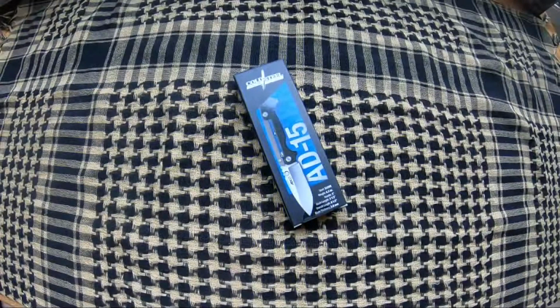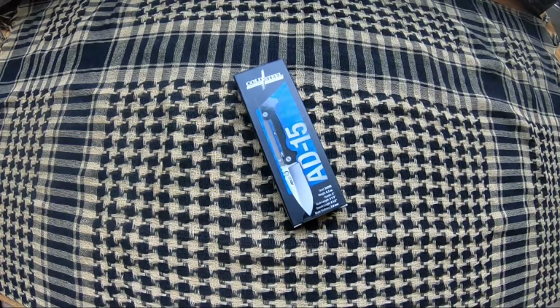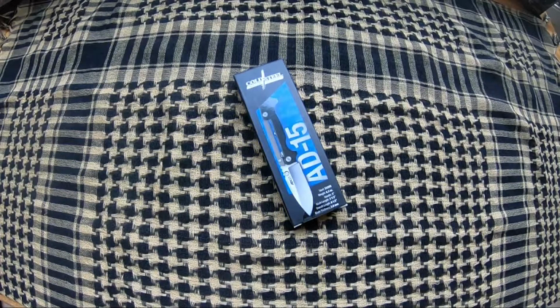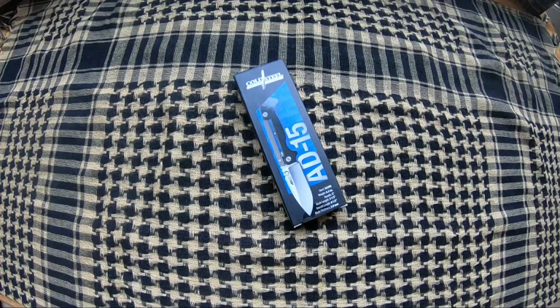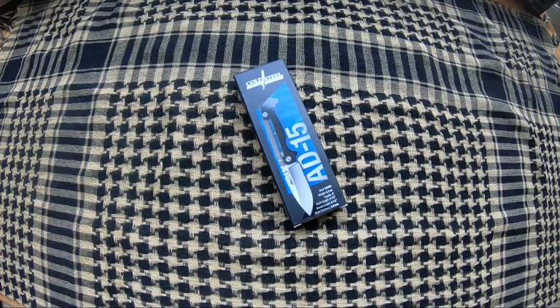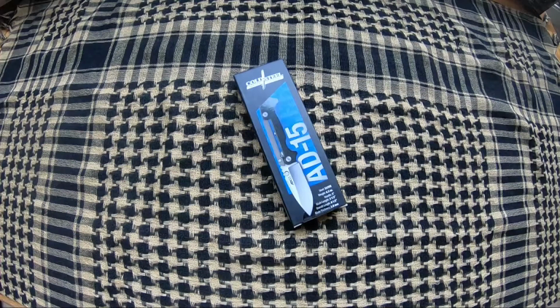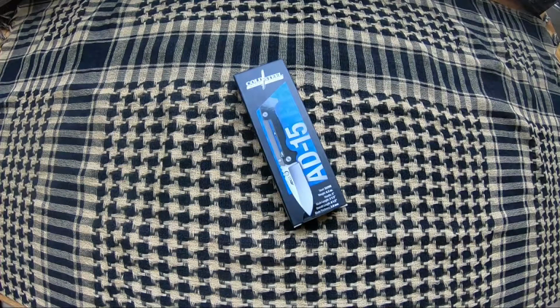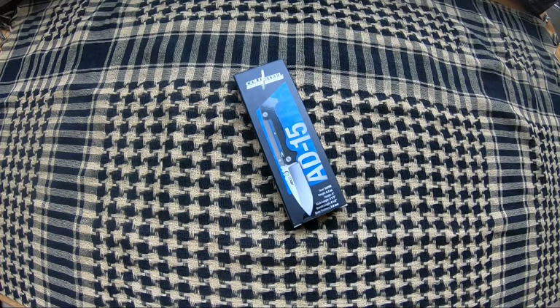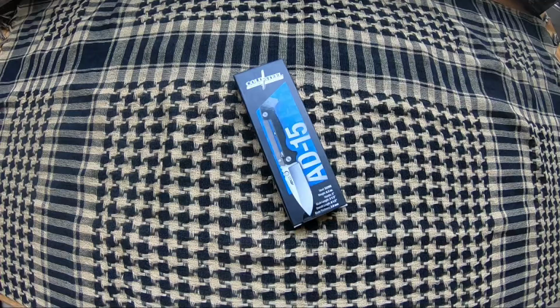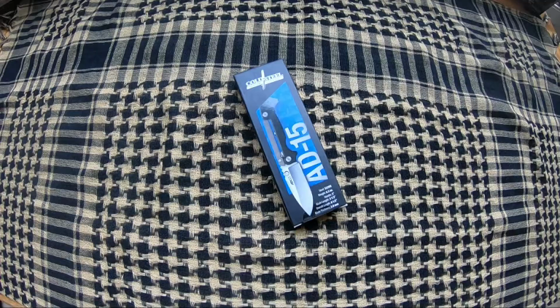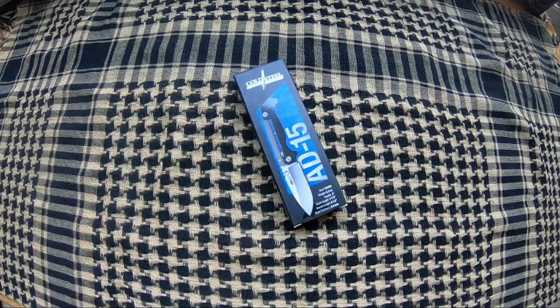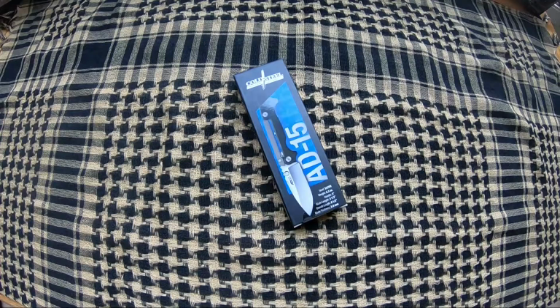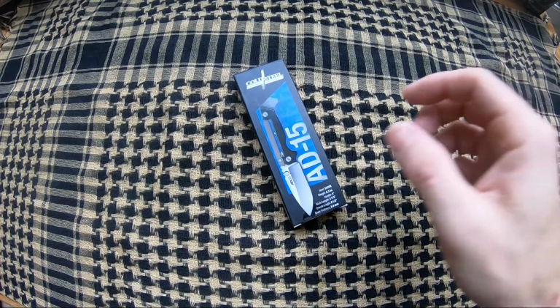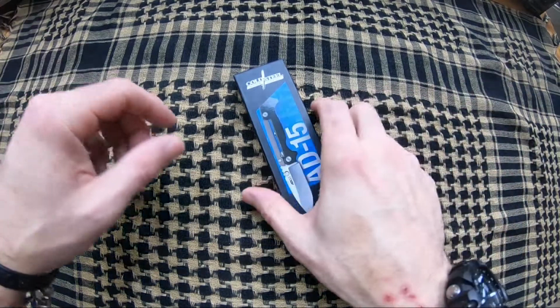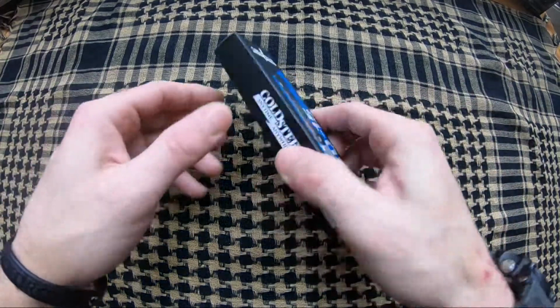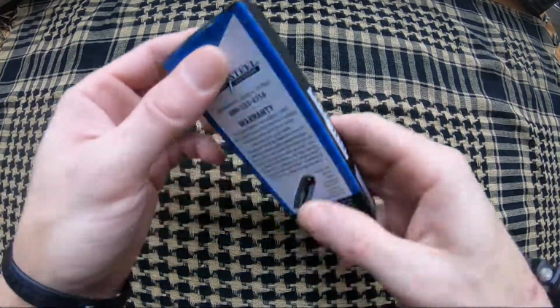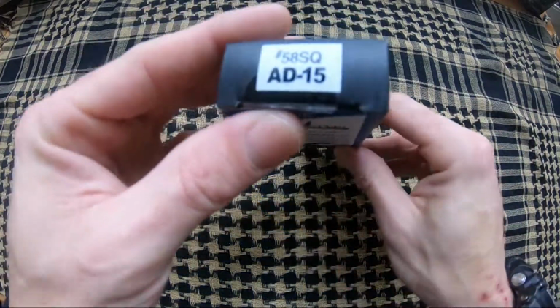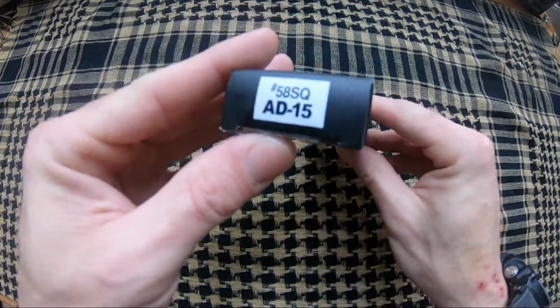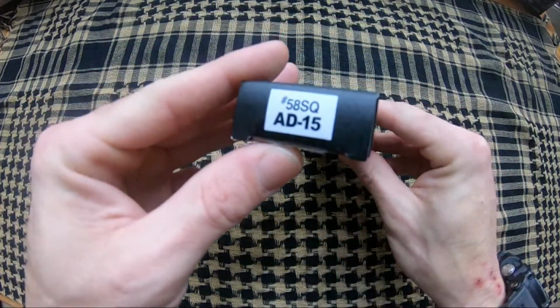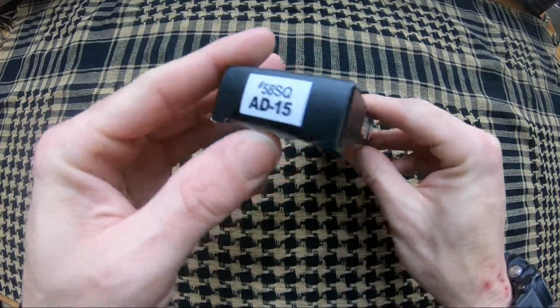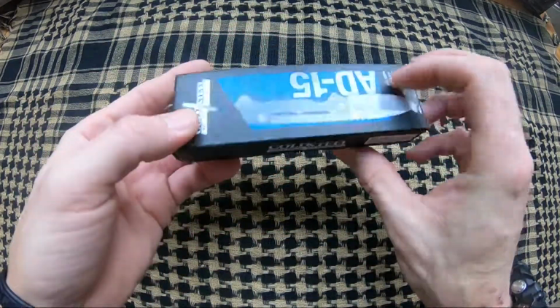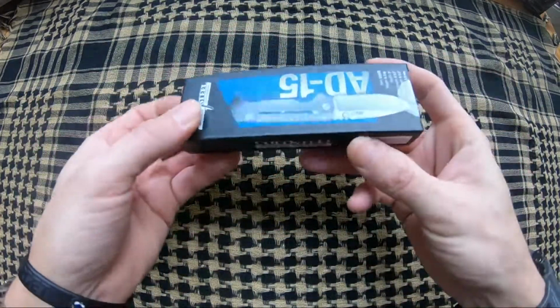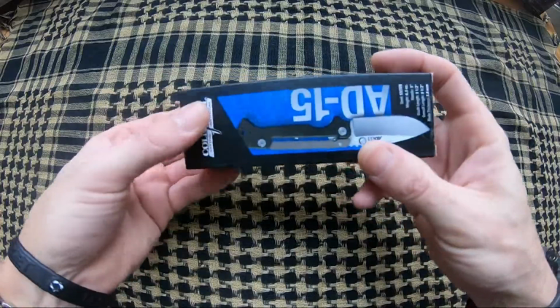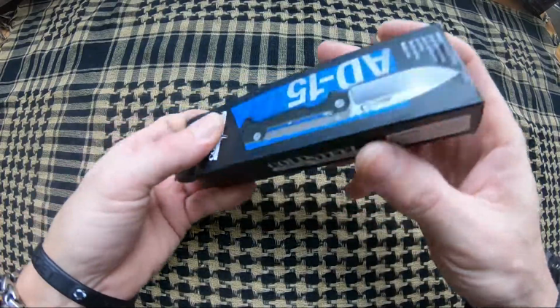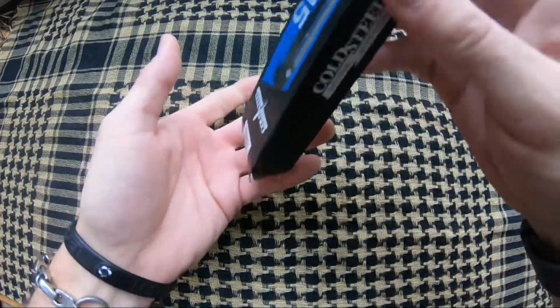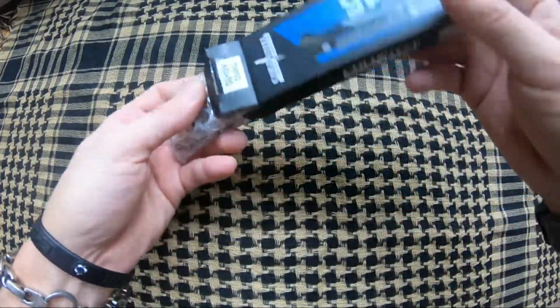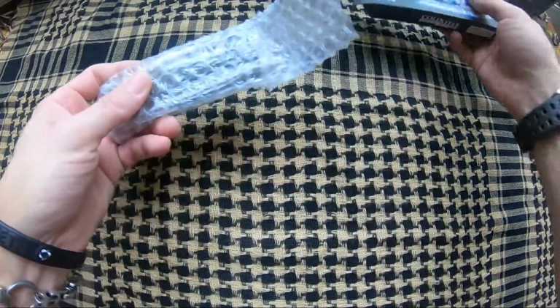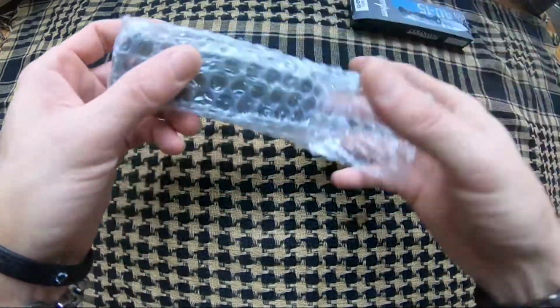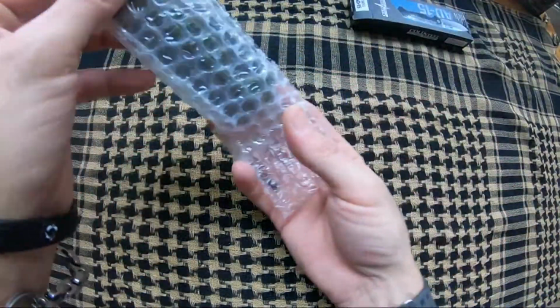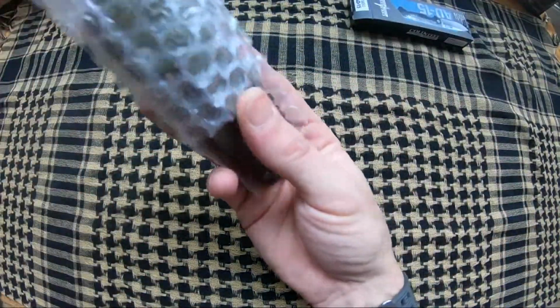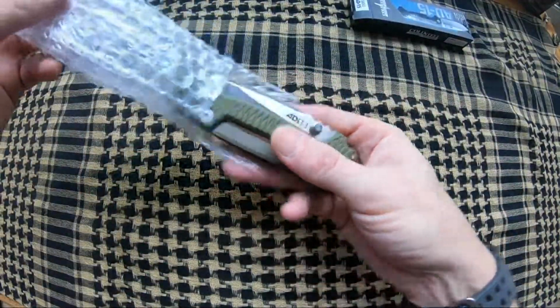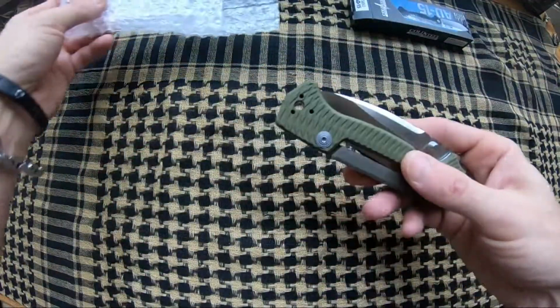Jason here from Atlantic Knives. Today we're reviewing the Cold Steel AD15, model number CS58SQ. When you get them they come in a little bubble wrap bag.